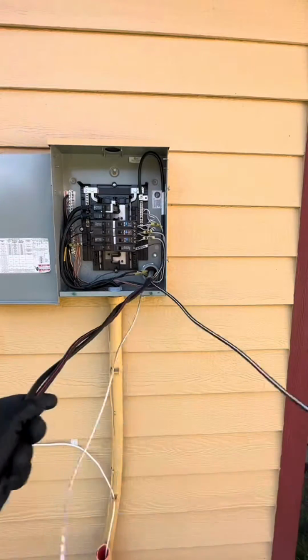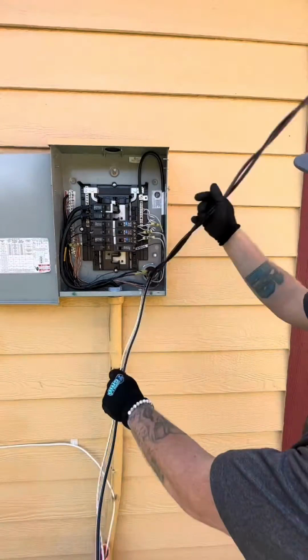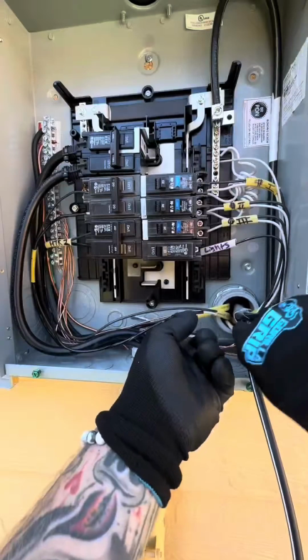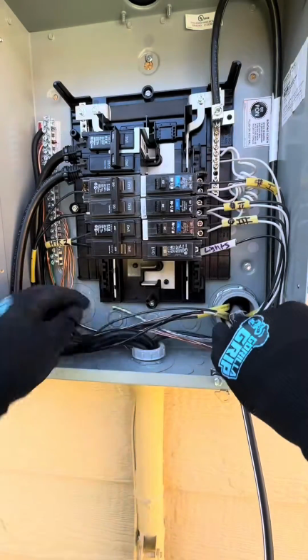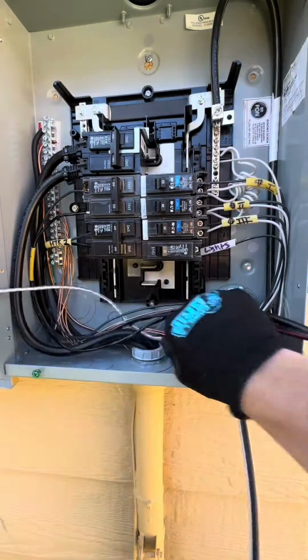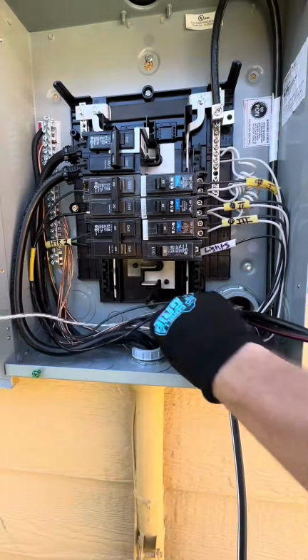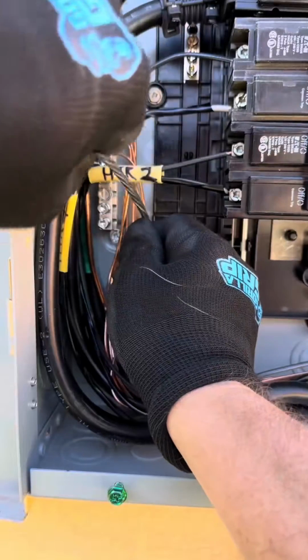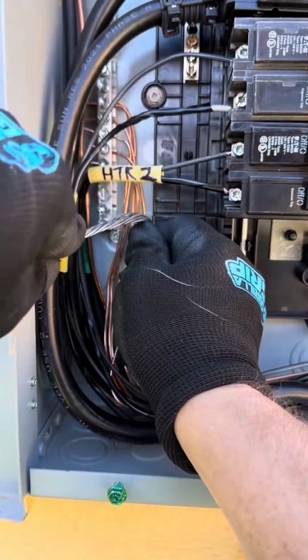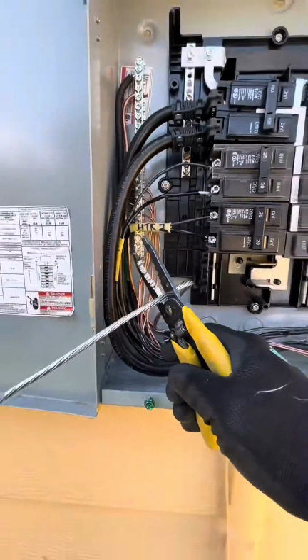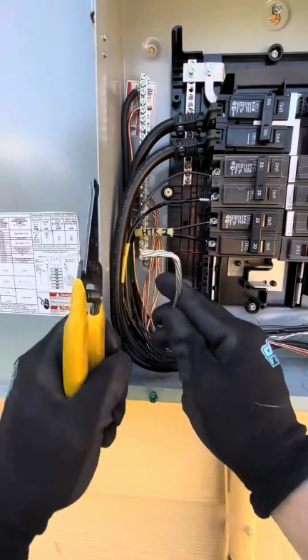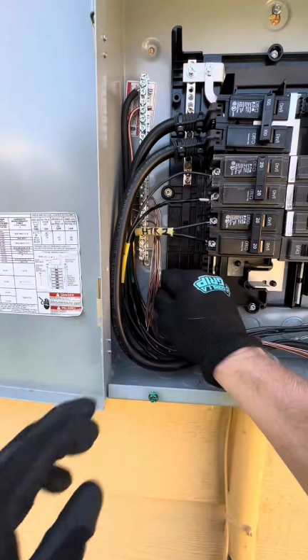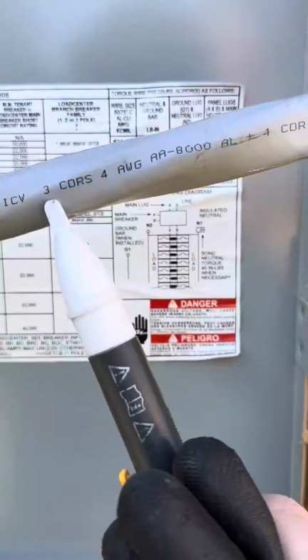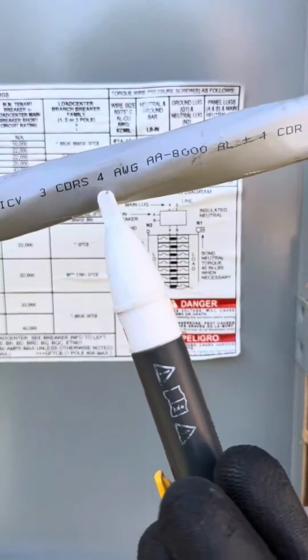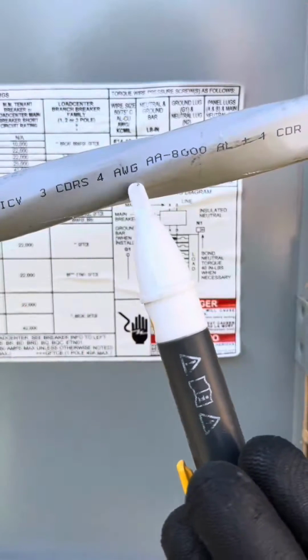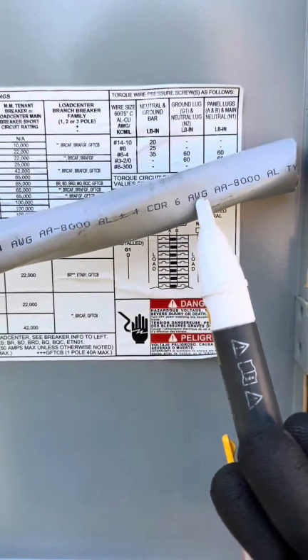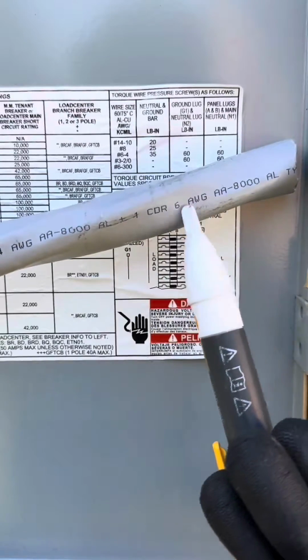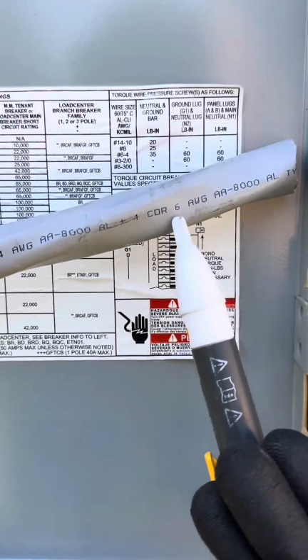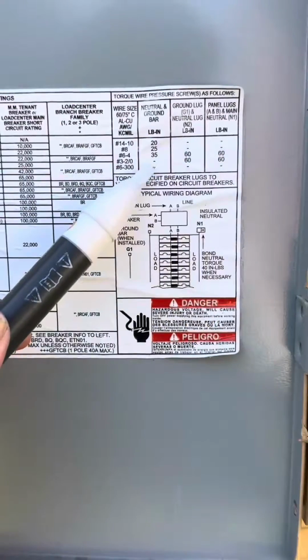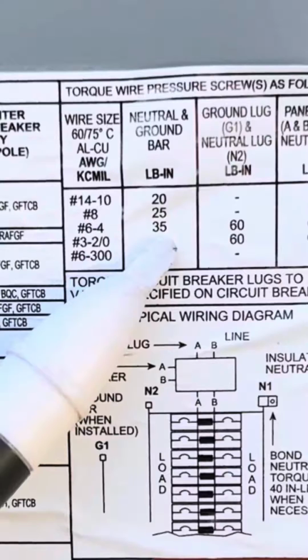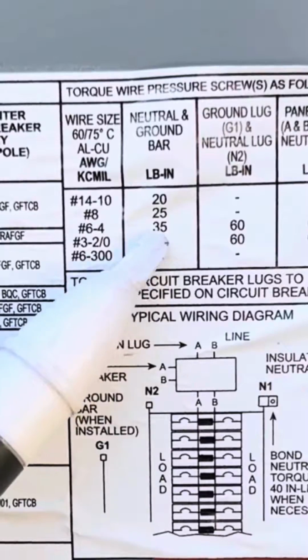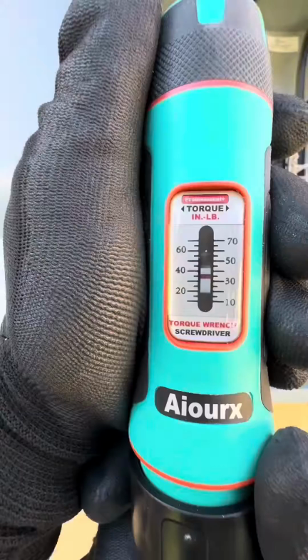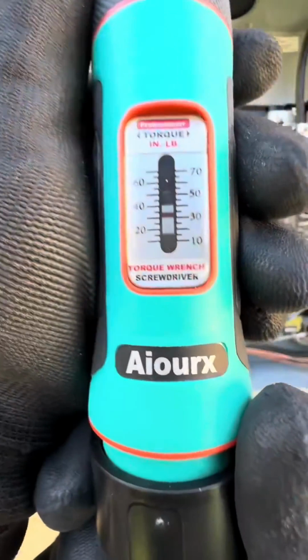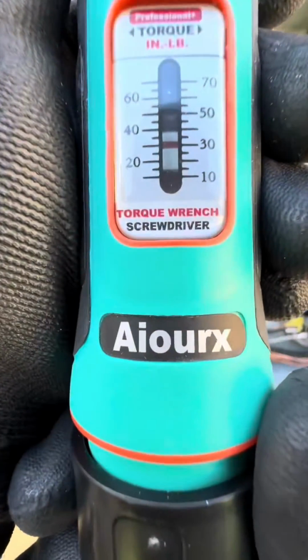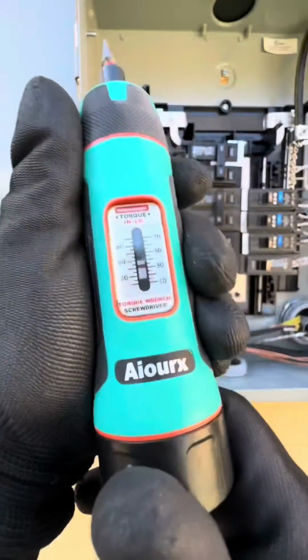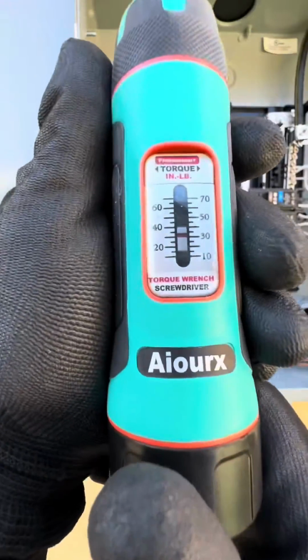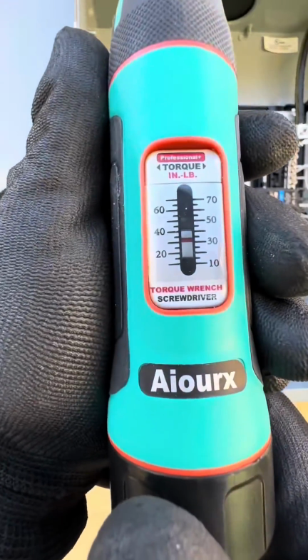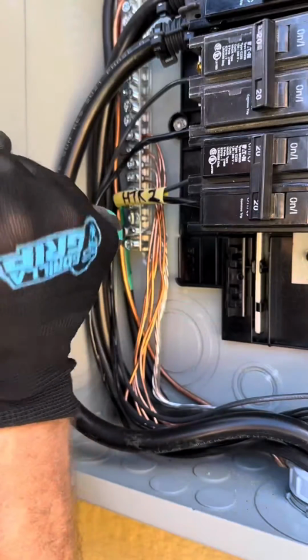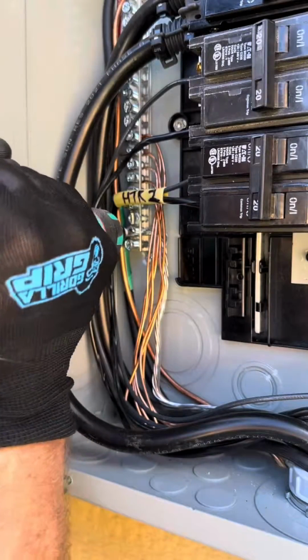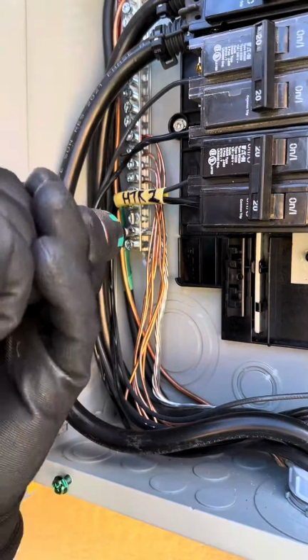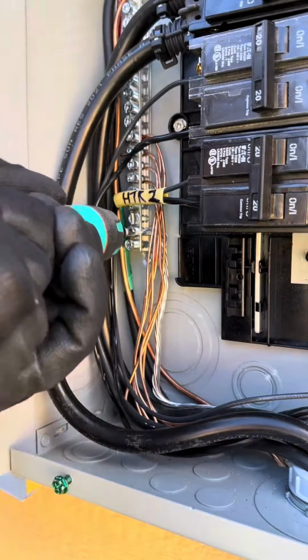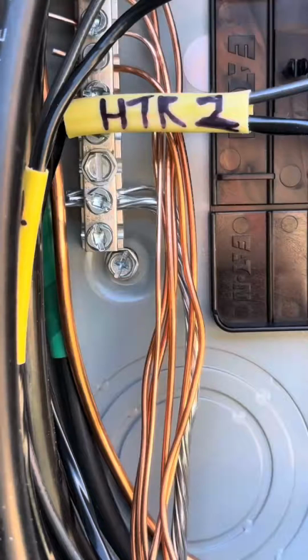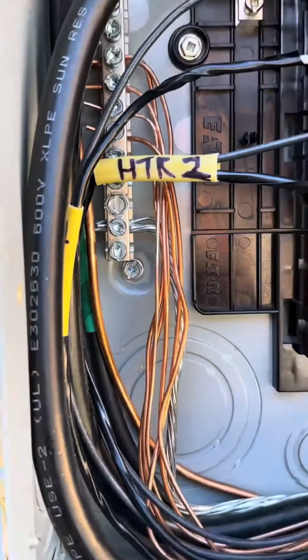Then we're going to snake the ground to the left side of the ground bar, get it to length, and cut it. If you notice on the specs in the panel, for a number six, you're going to torque it down to 35. So I got my hand torque, set it to the proper length — you're going to hear it click, click.